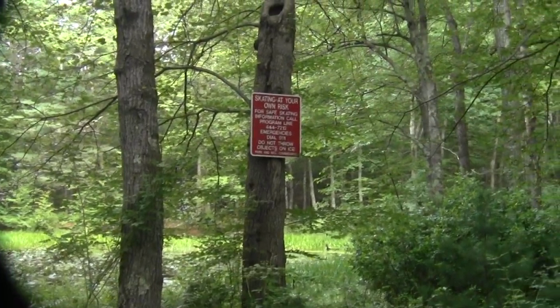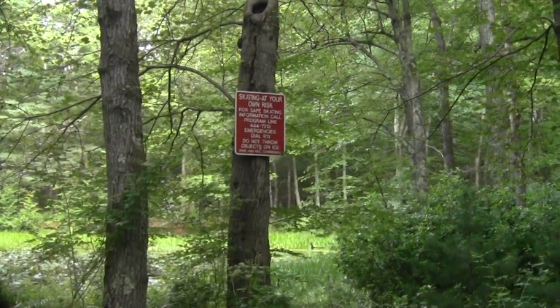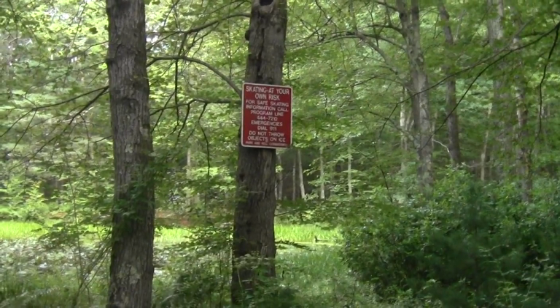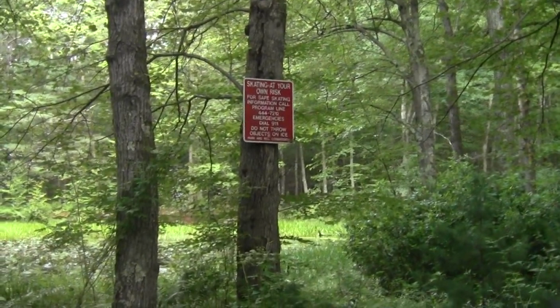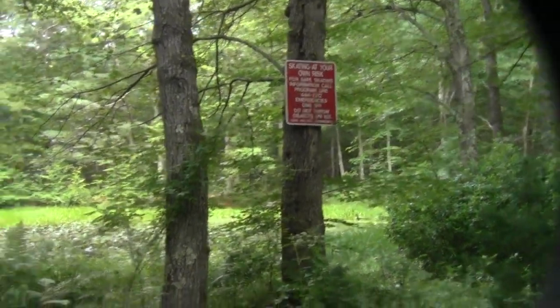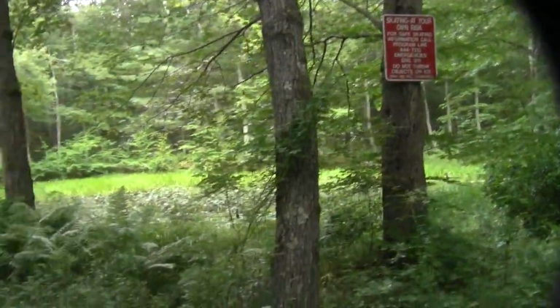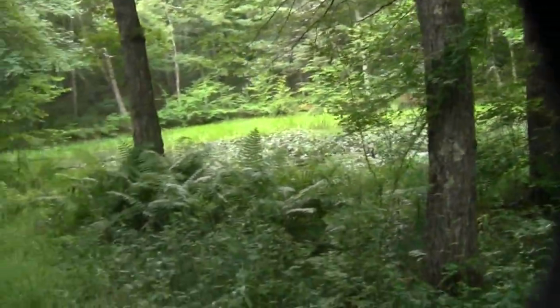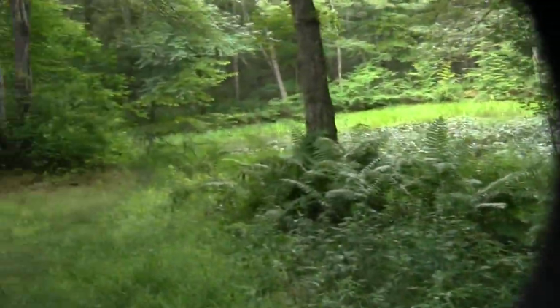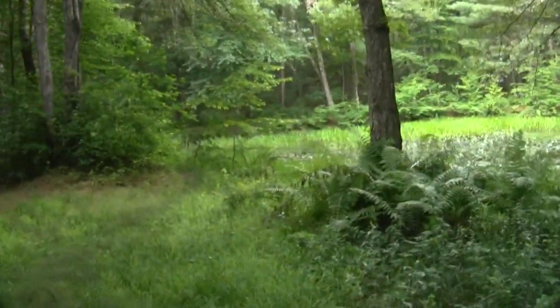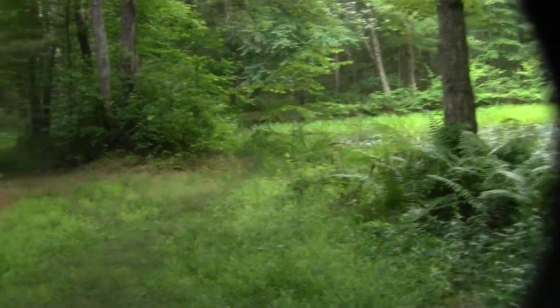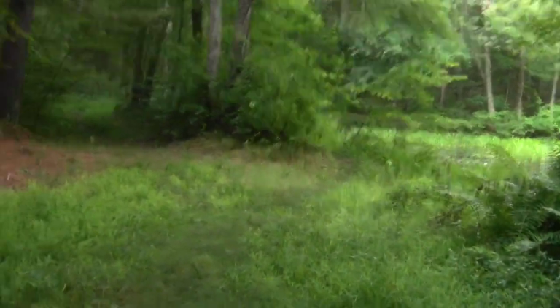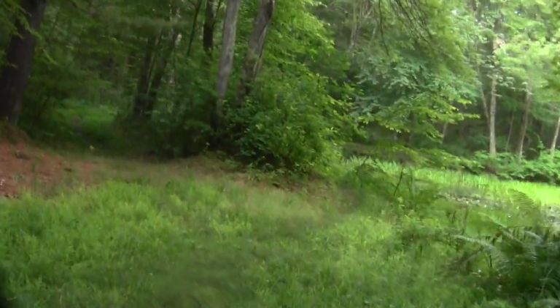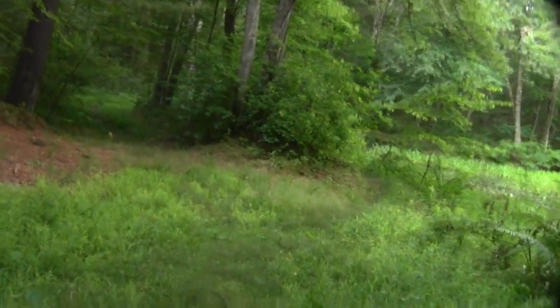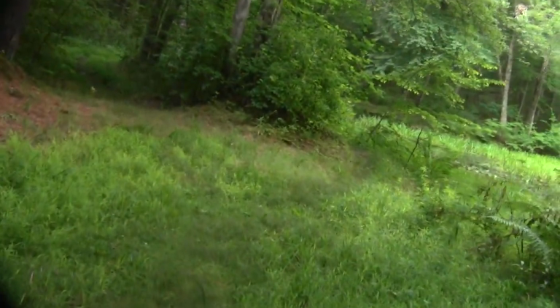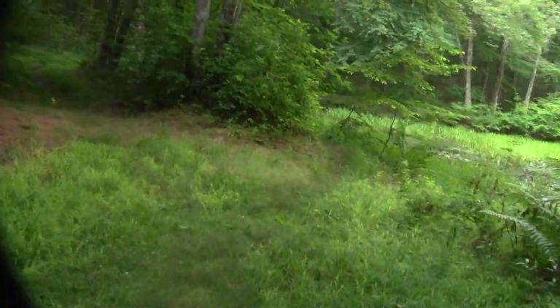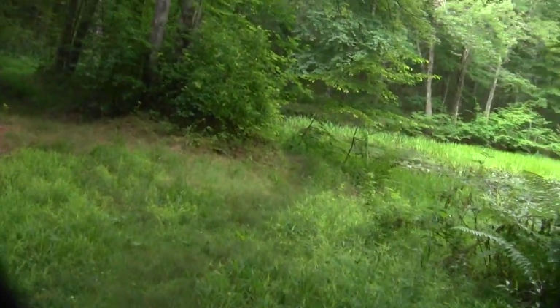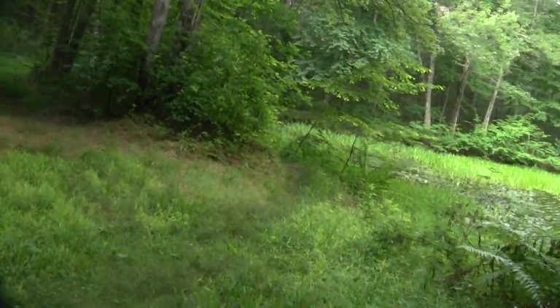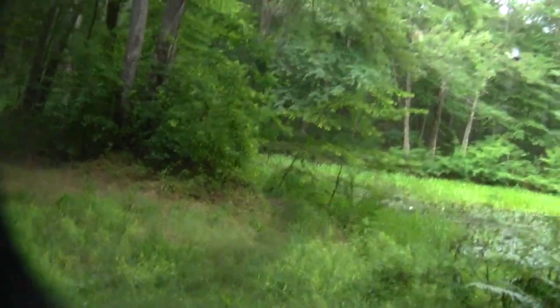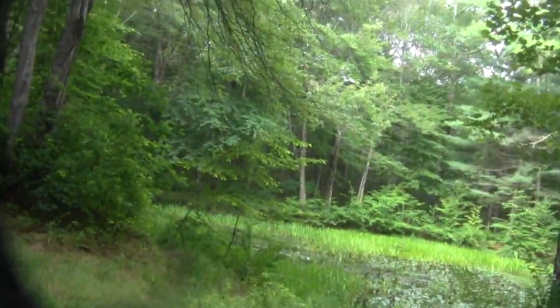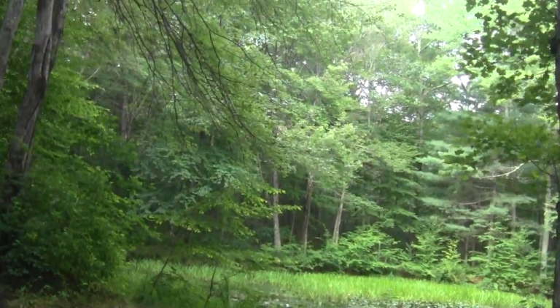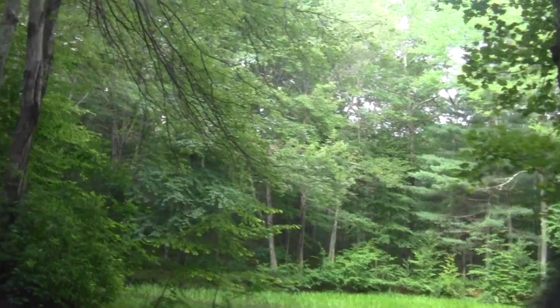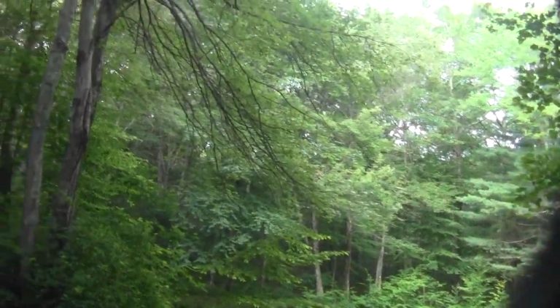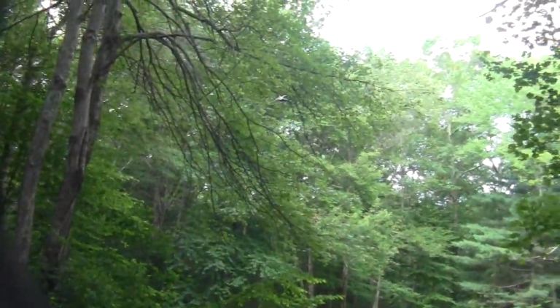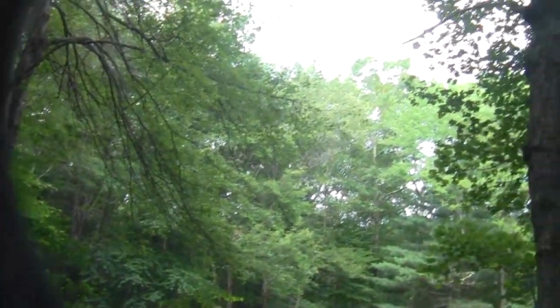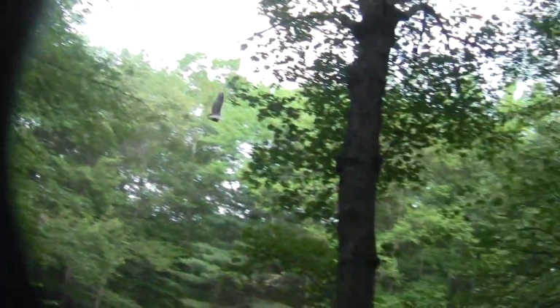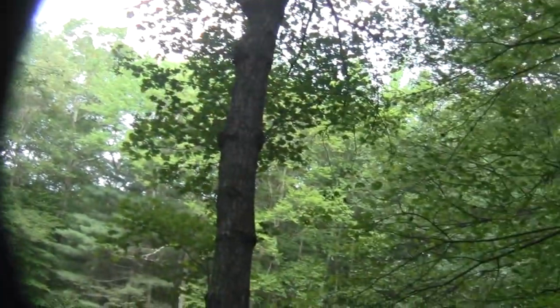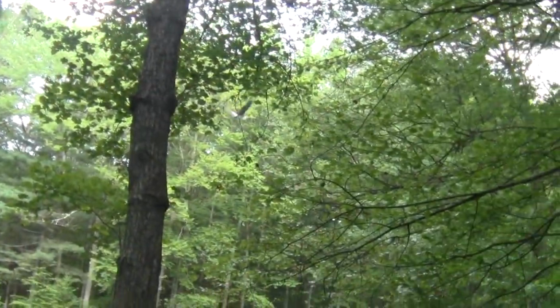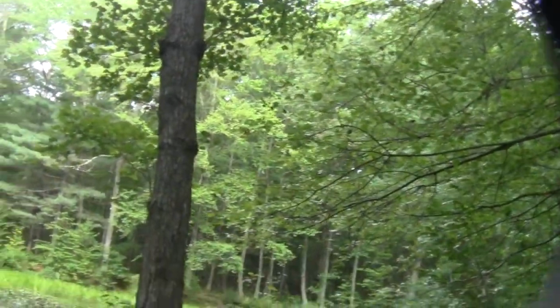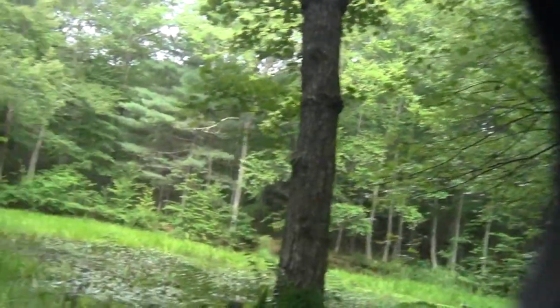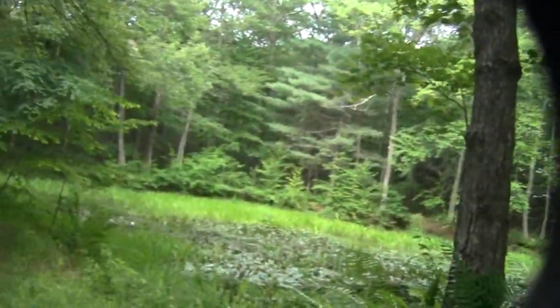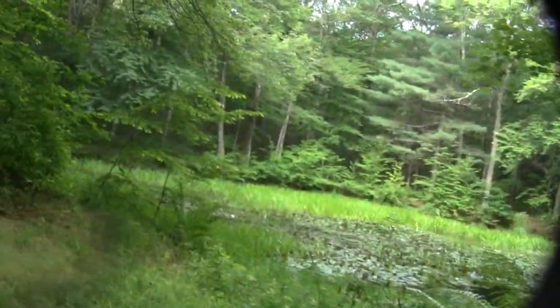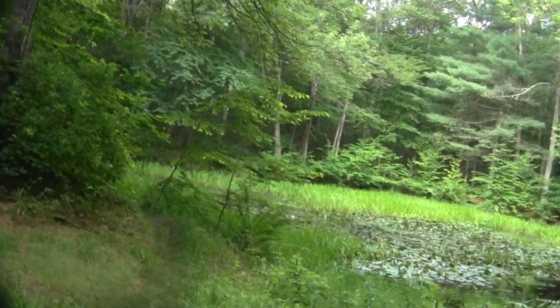Another disclaimer — they're not too keen on skating here either. There goes a heron that I've annoyed. Poor heron. Forgive me.